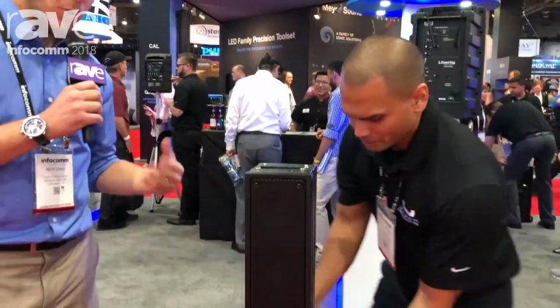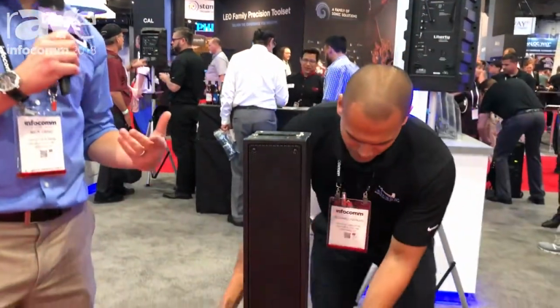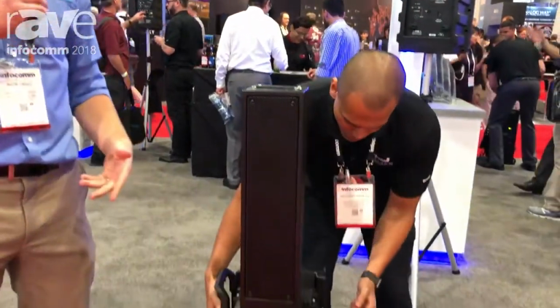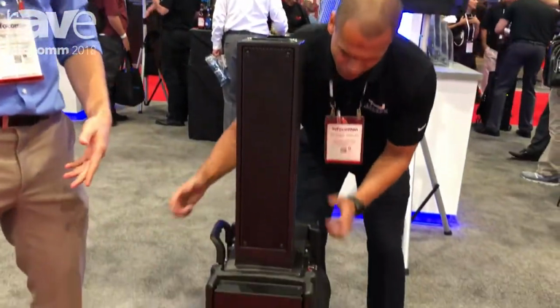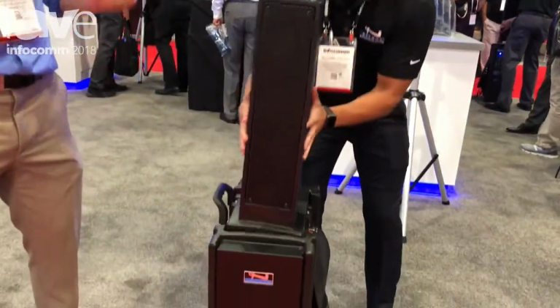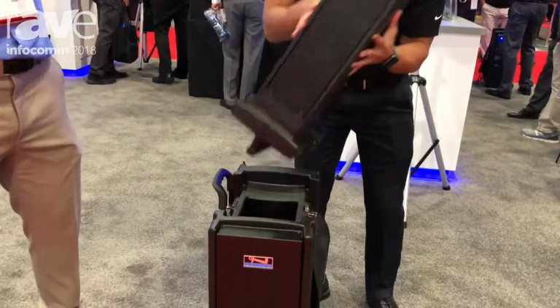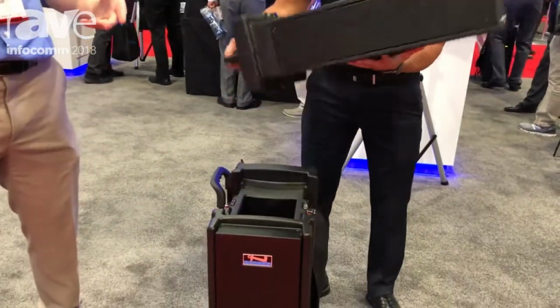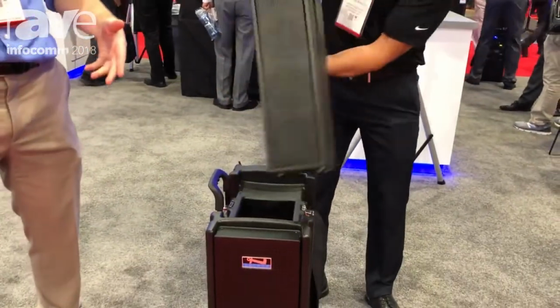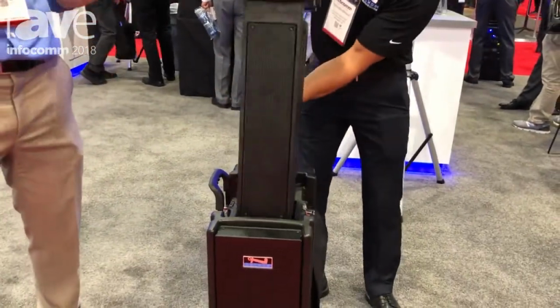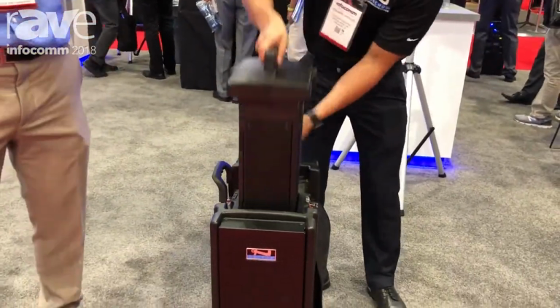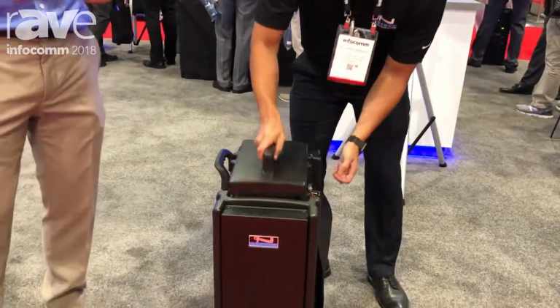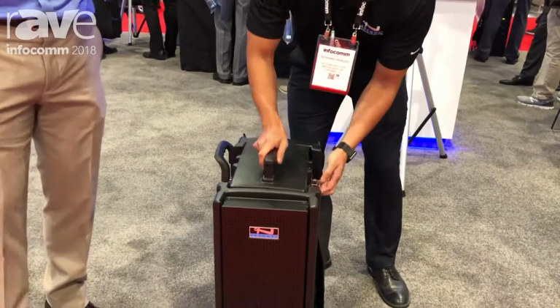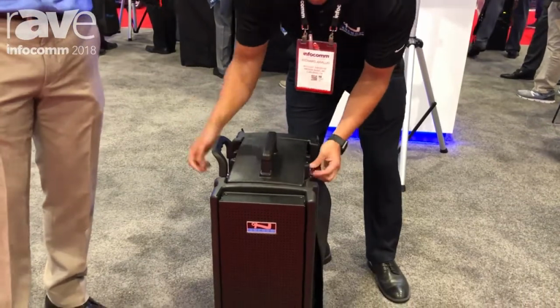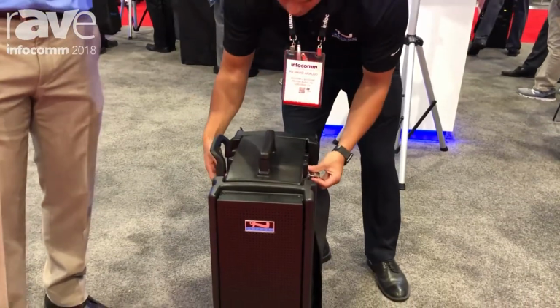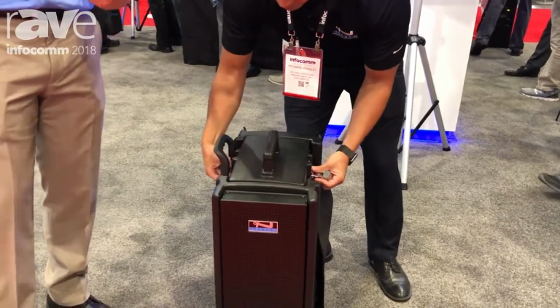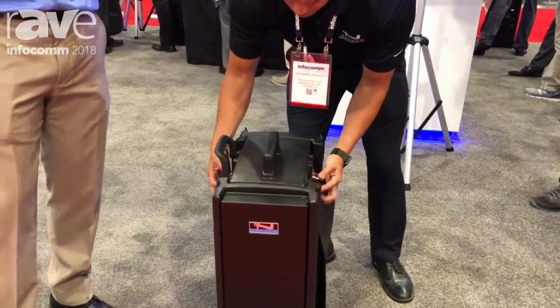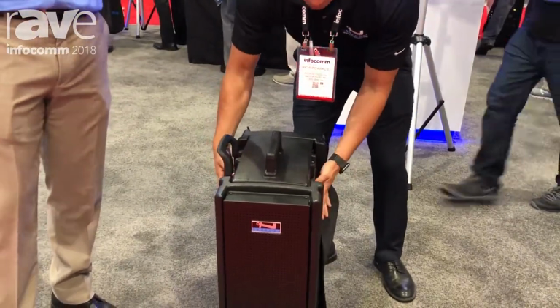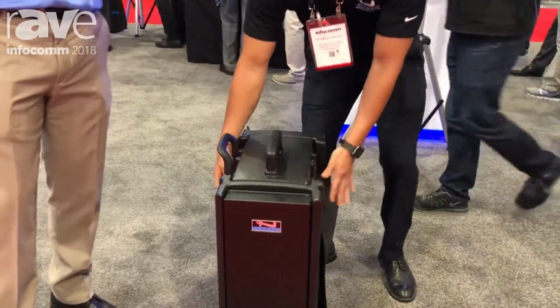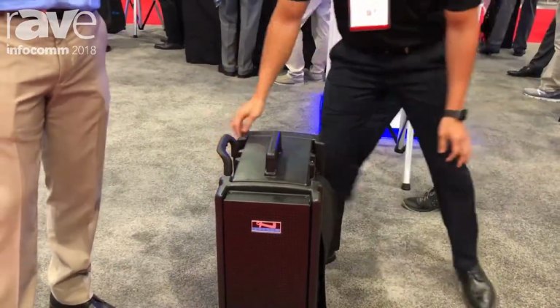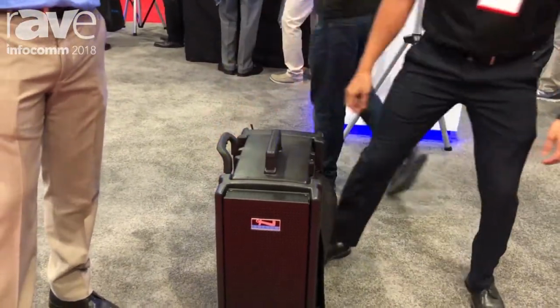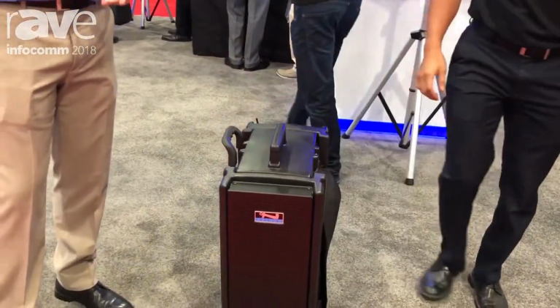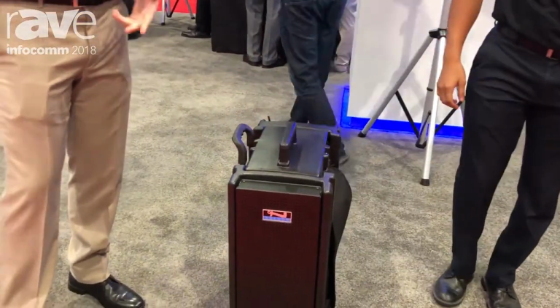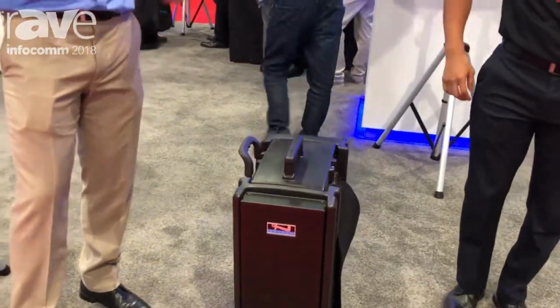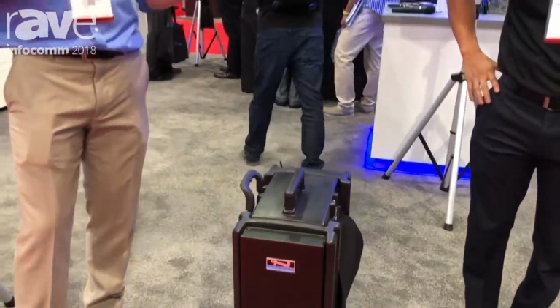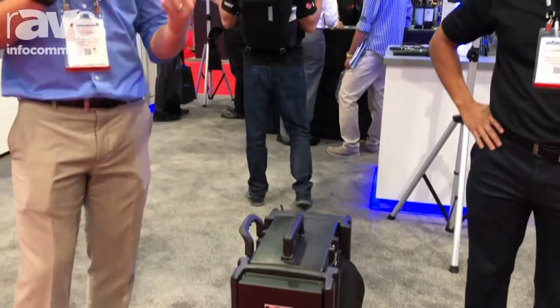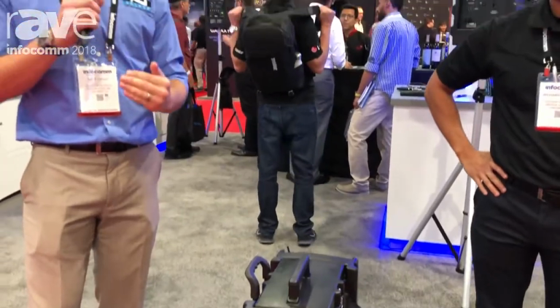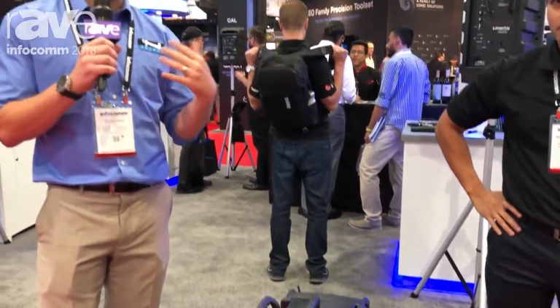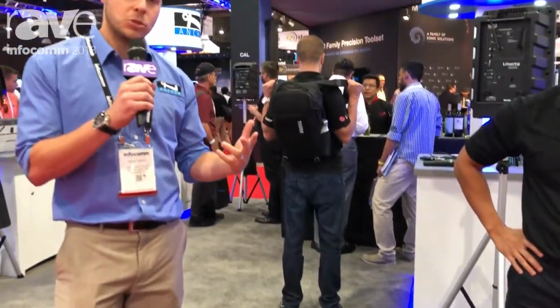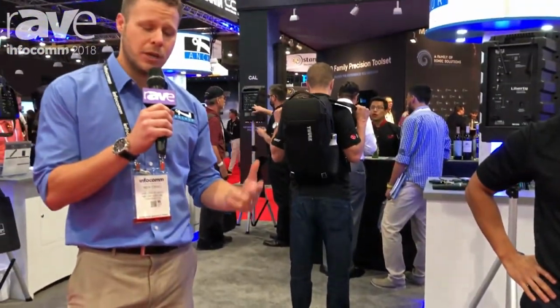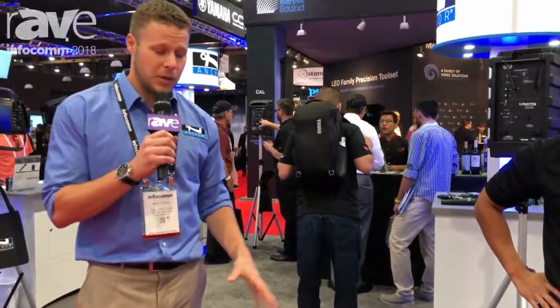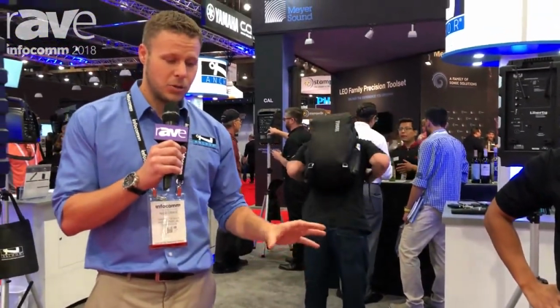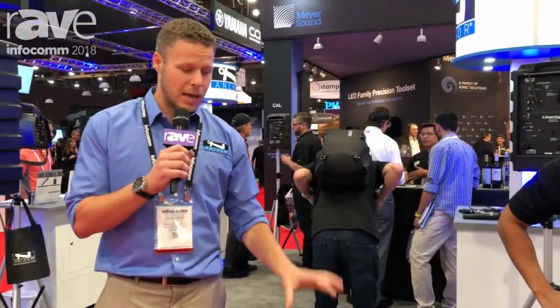With the Series 2 launch we are changing the wireless platform to our Anker Link, which means you get 300 foot range, you have volume controls on the mics and belt packs themselves, and it's auto frequency hopping so you never have to choose a channel.